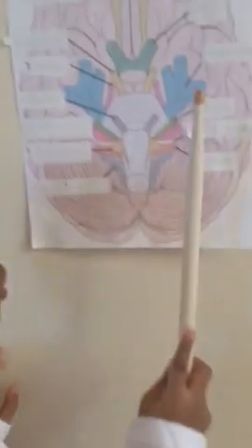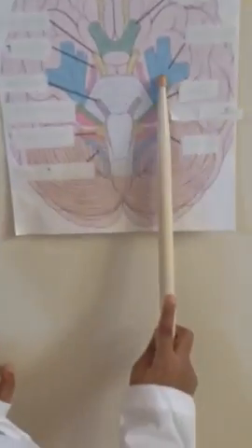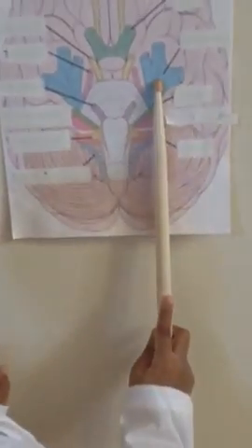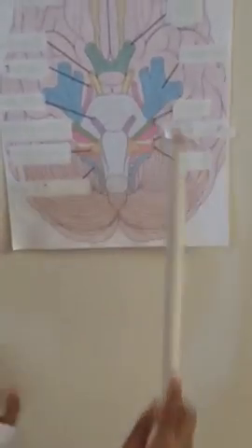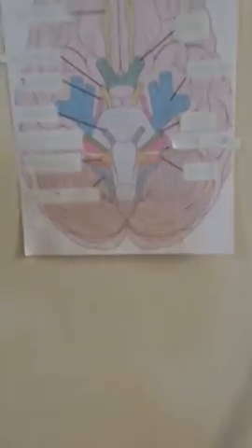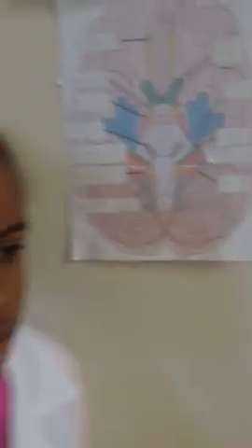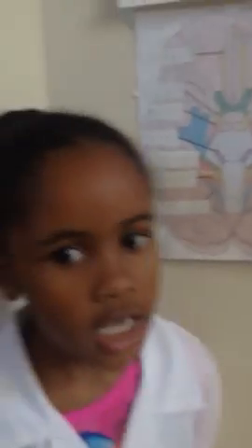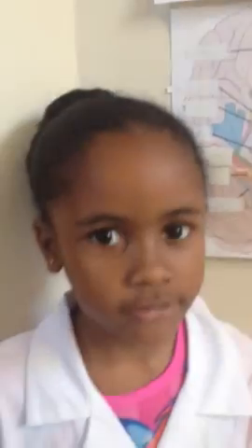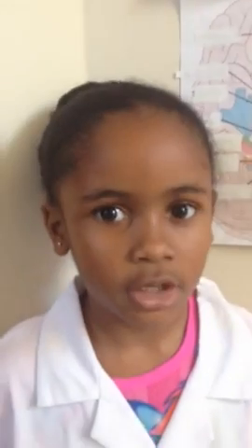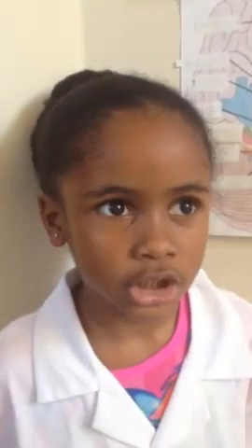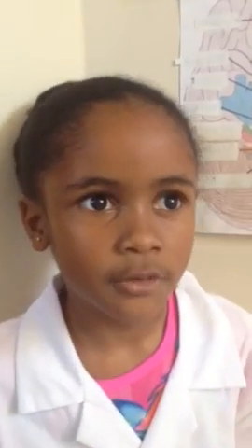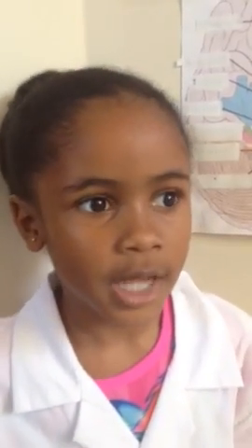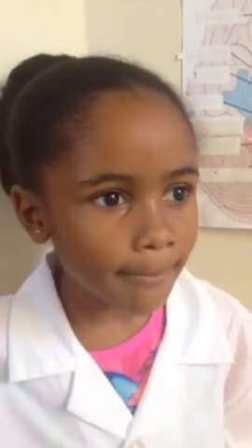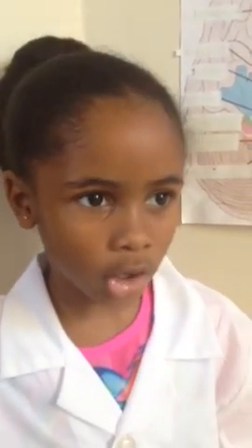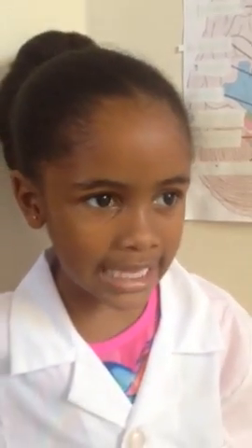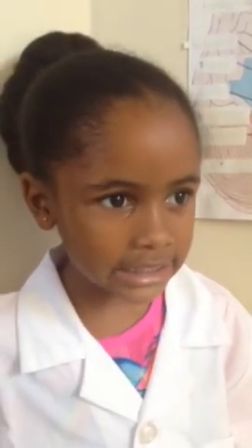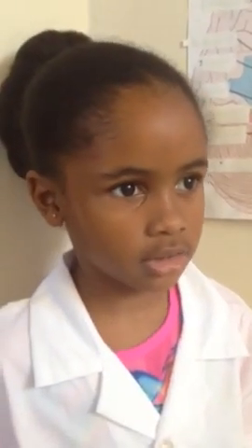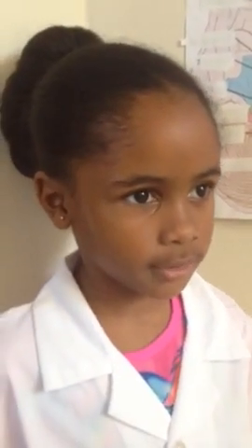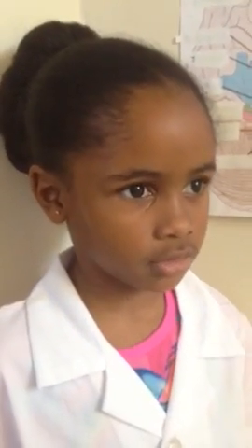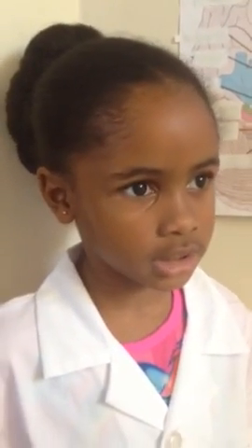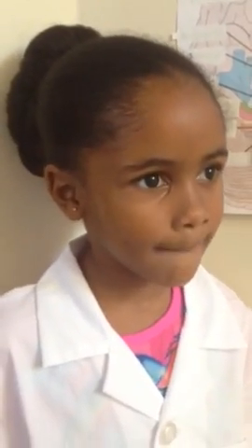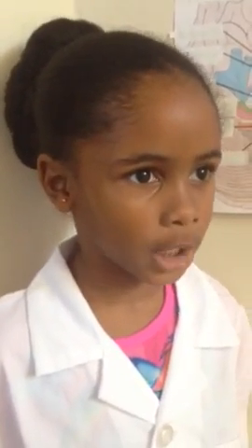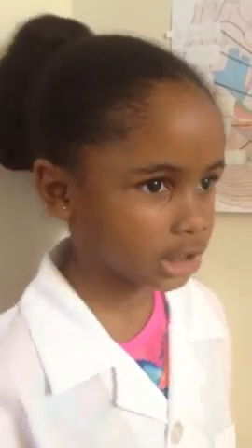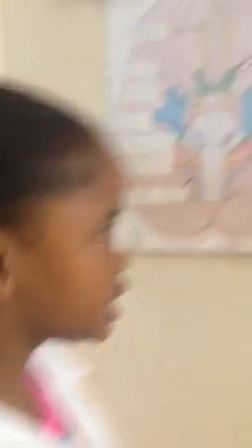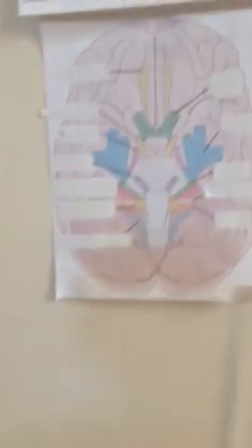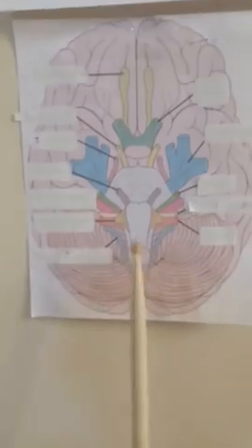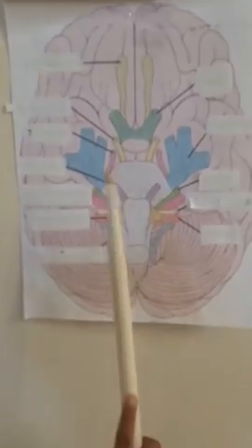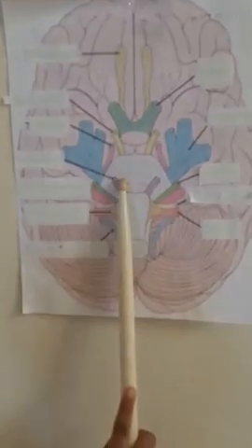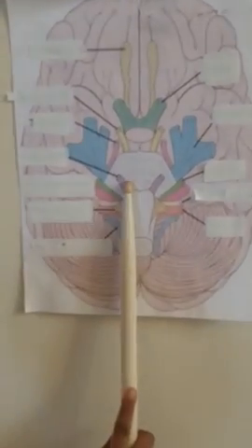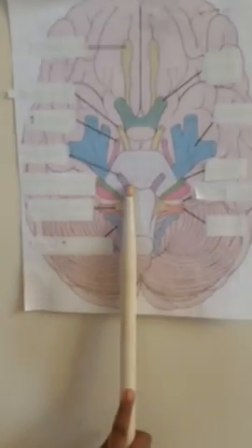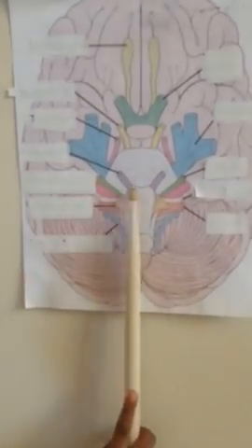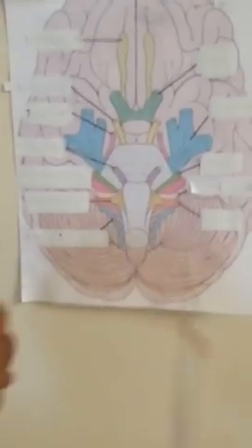This is the trigeminal. It's for you to chew. That's a motor and sensory nerve with three distinct branches. And this is the abducens.